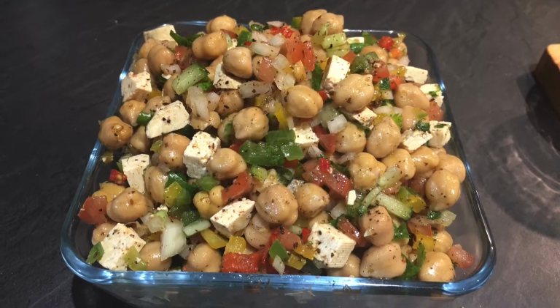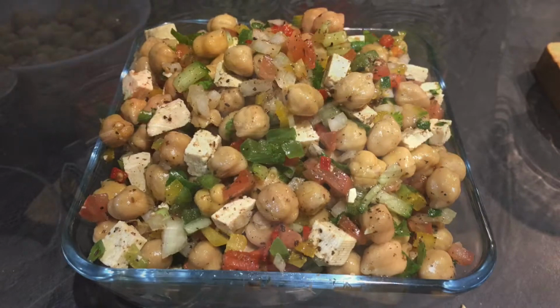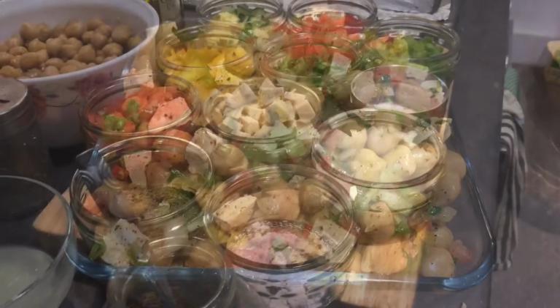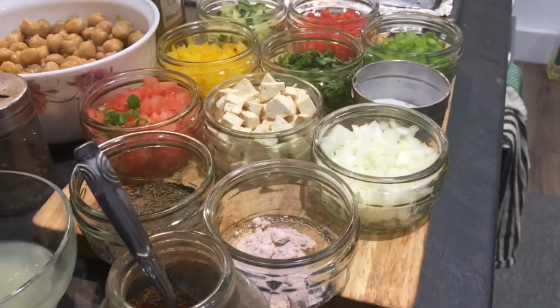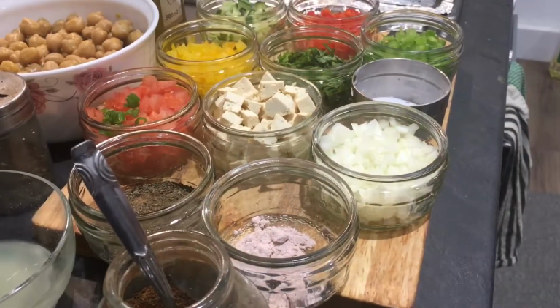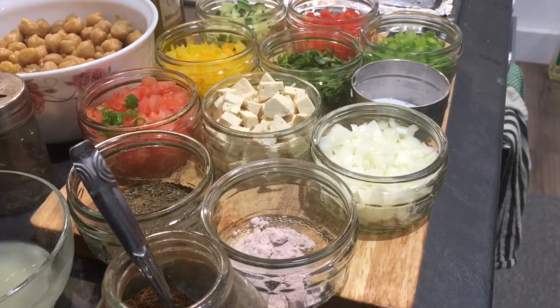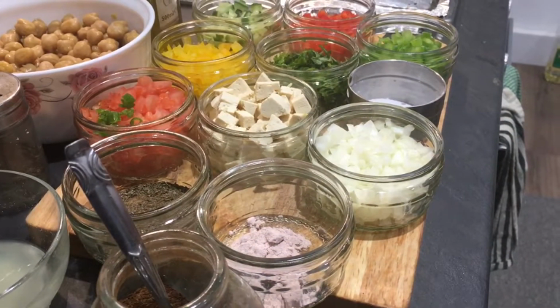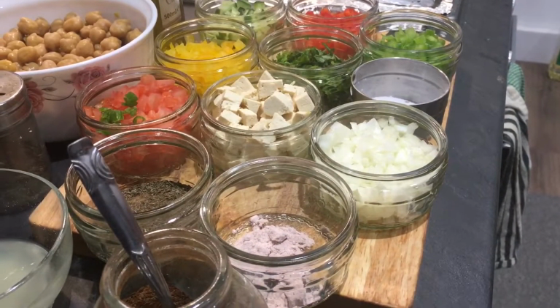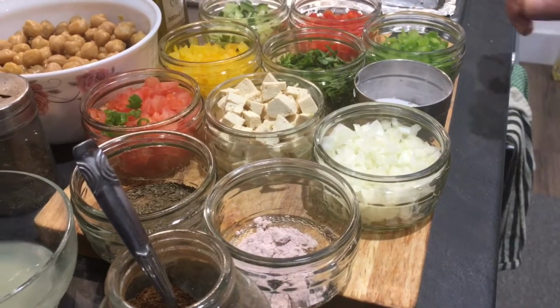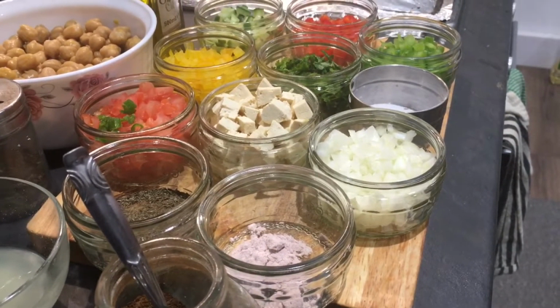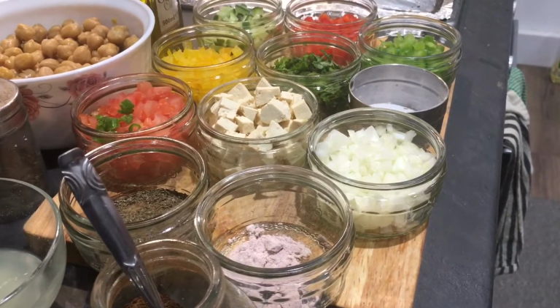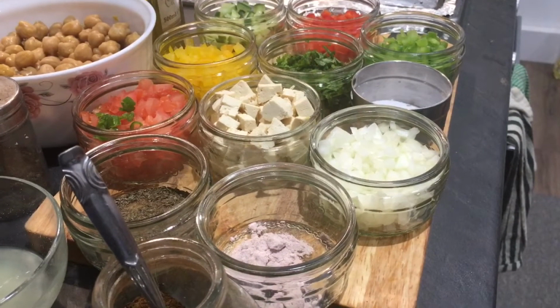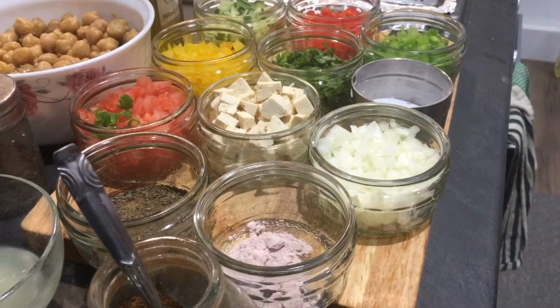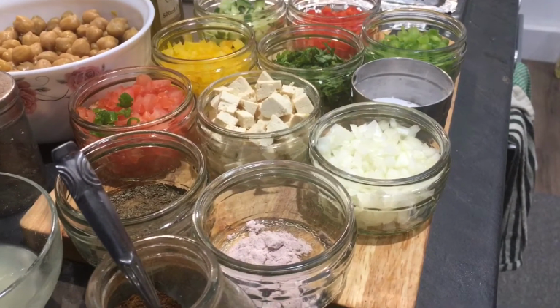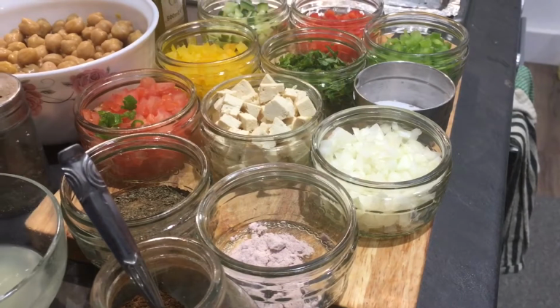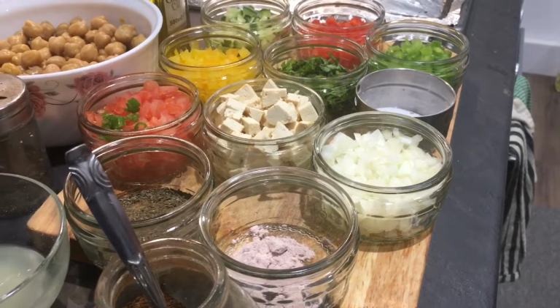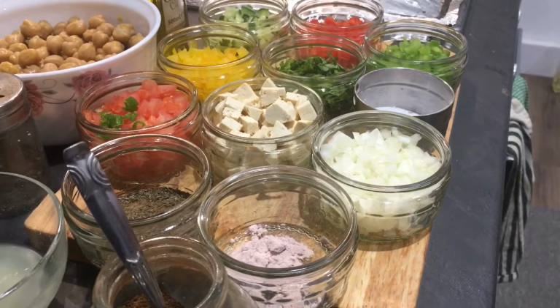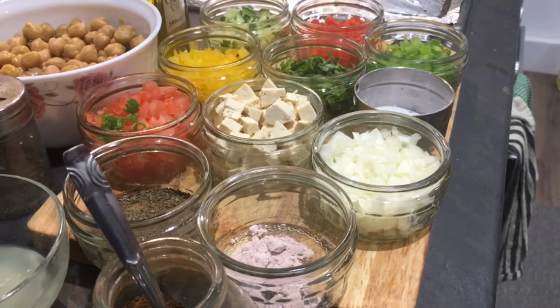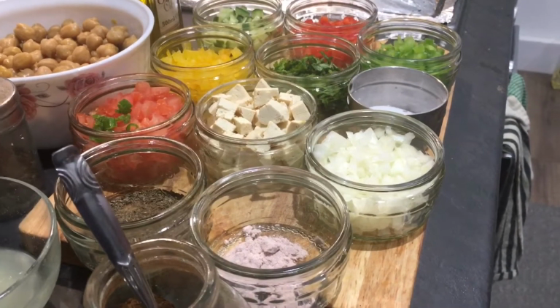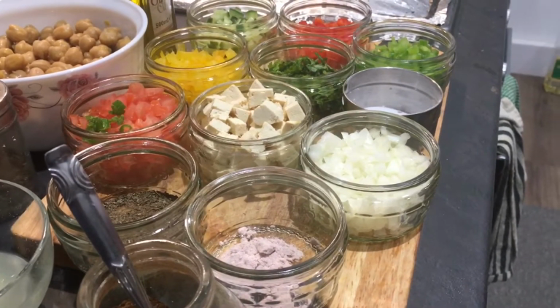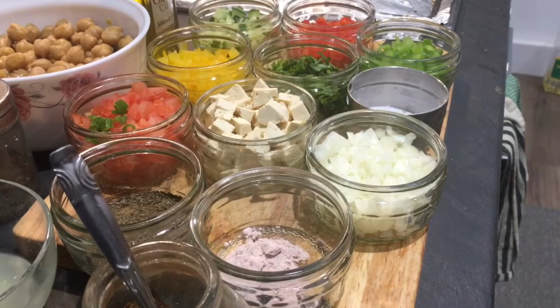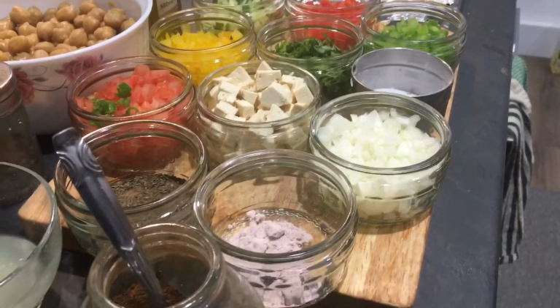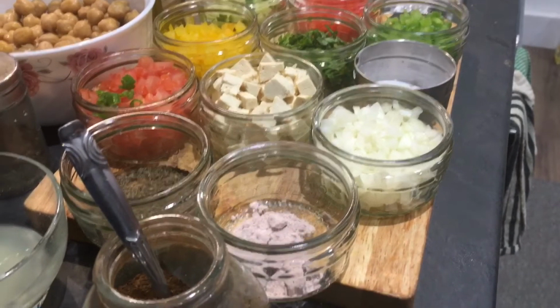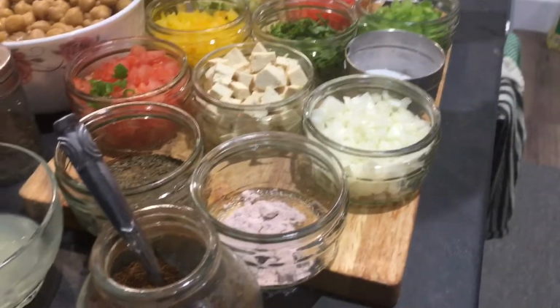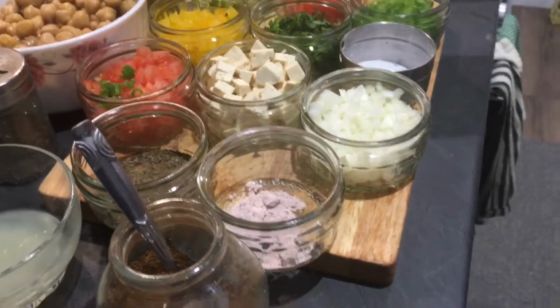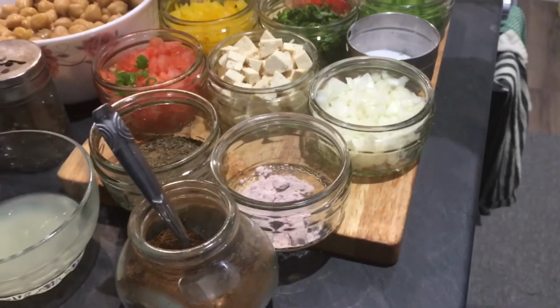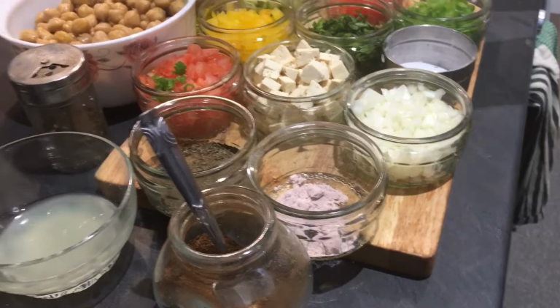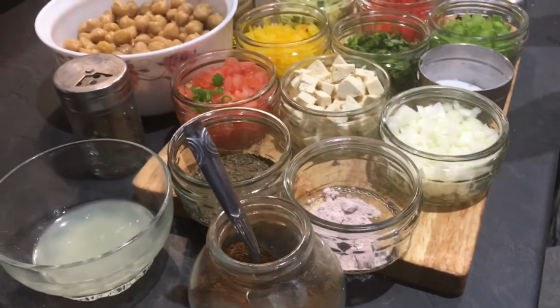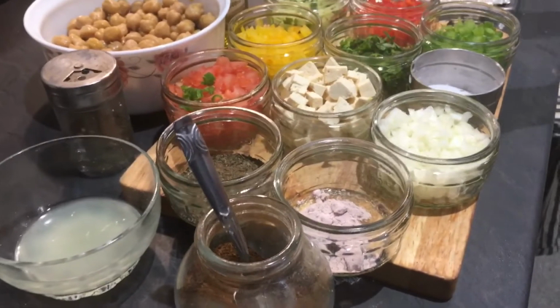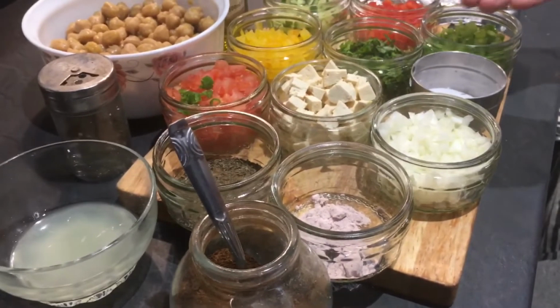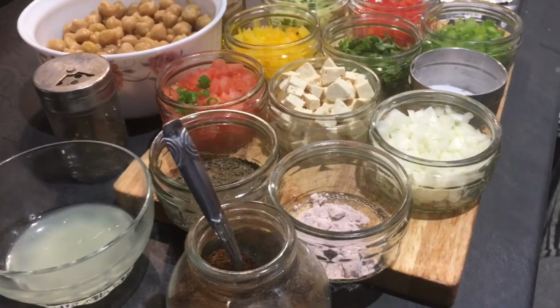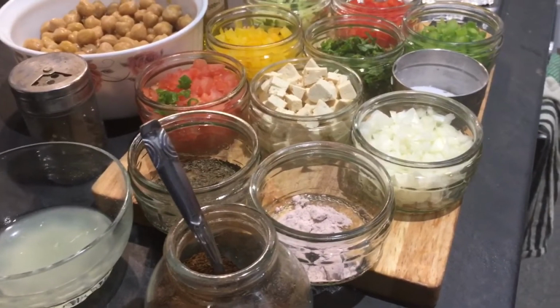Hello everyone, welcome back to Pooja's recipes. Today I am going to share with you a very nice recipe of salad — chickpeas salad. It is a high protein salad and it contains all the other ingredients which are very very healthy.